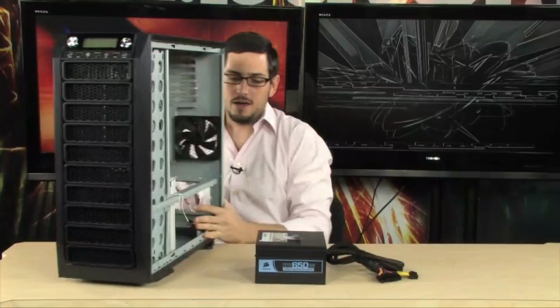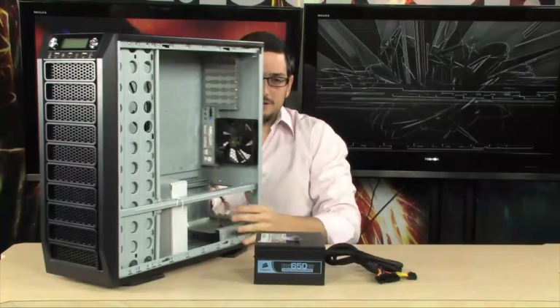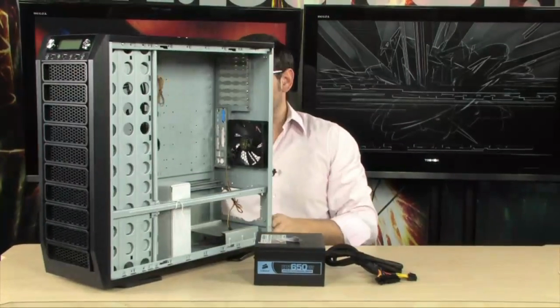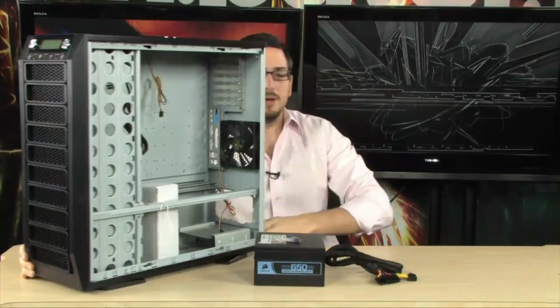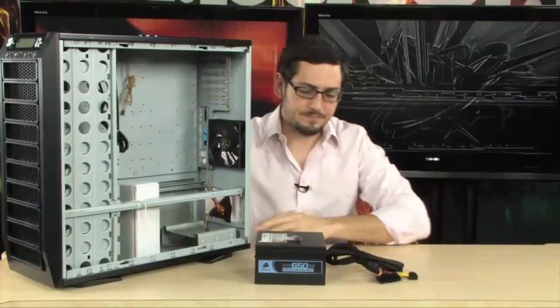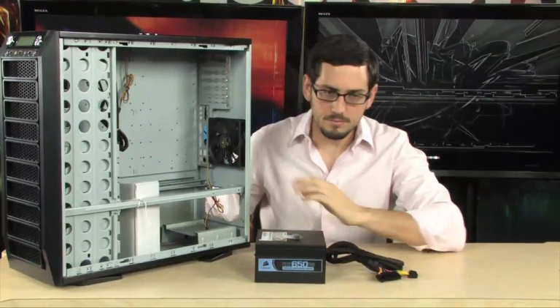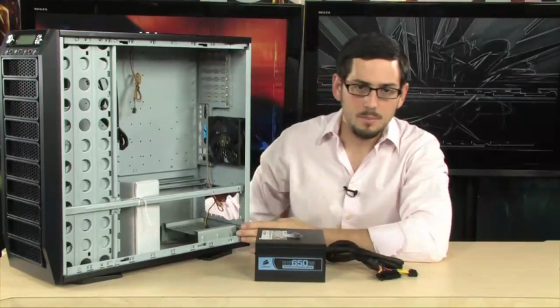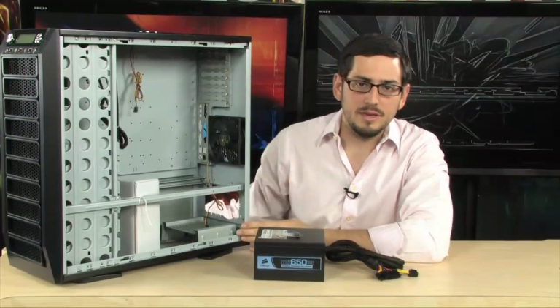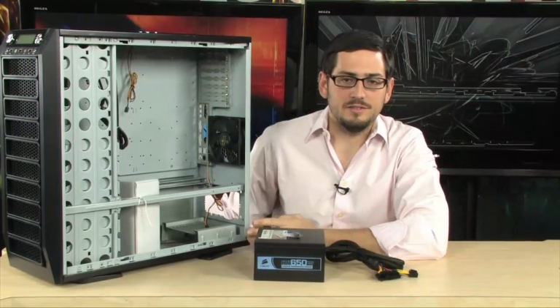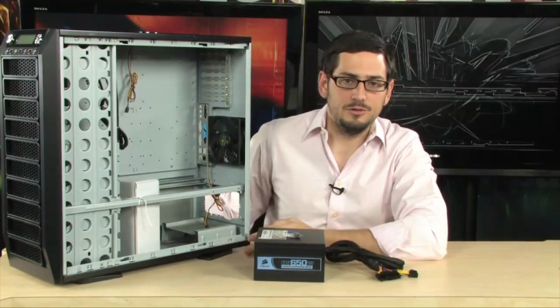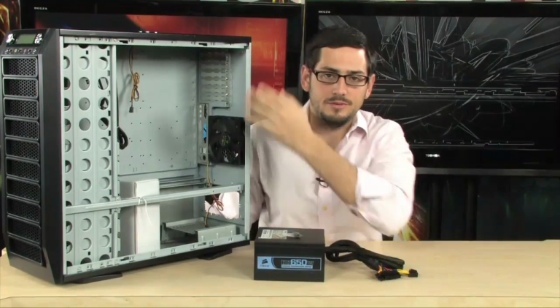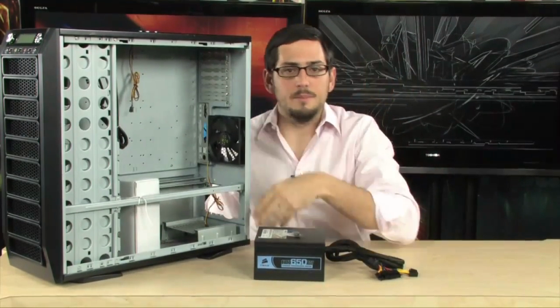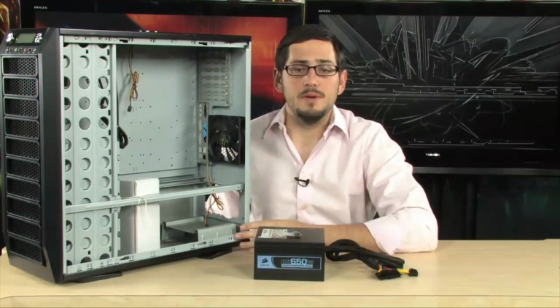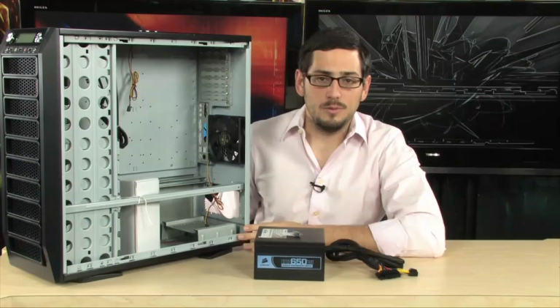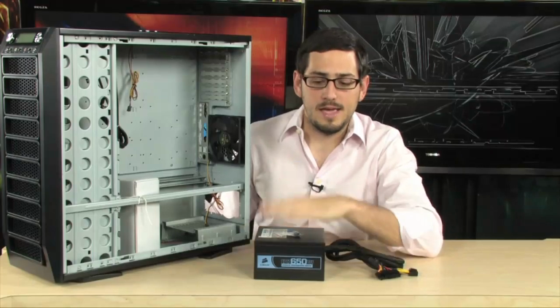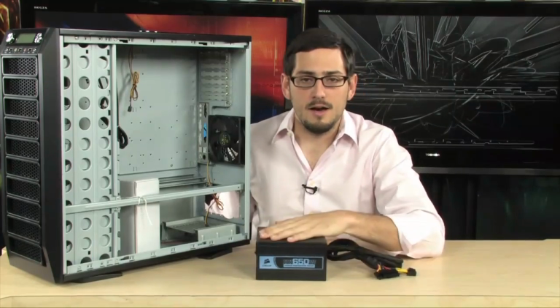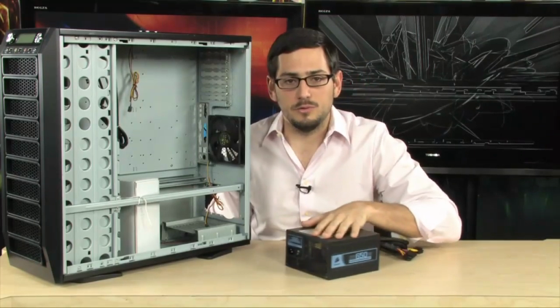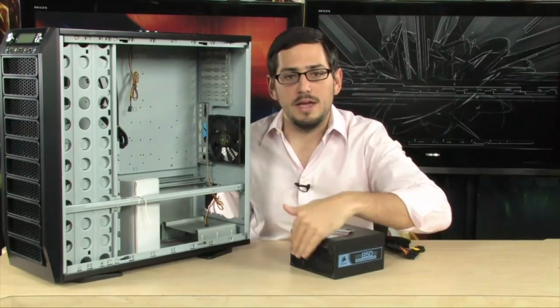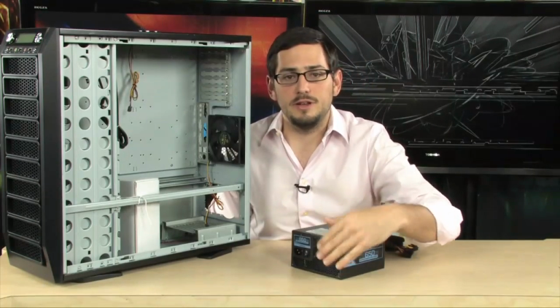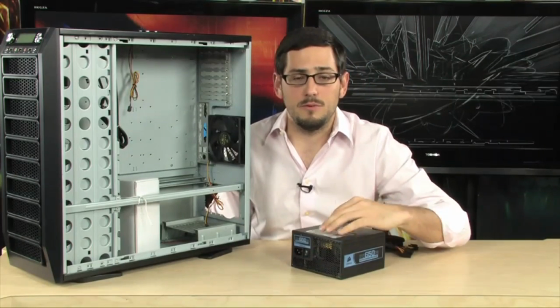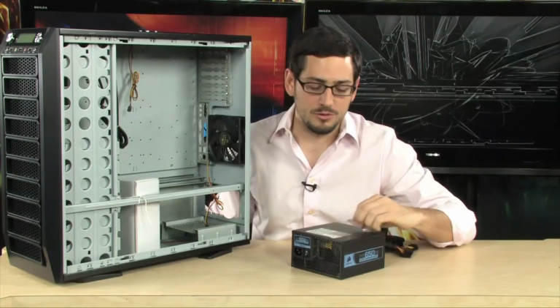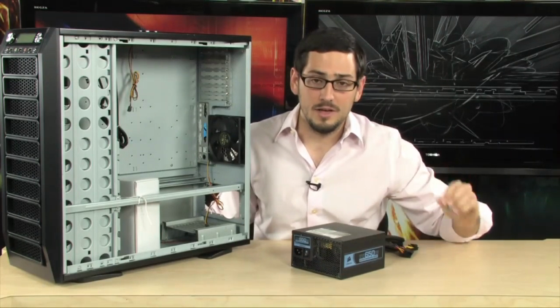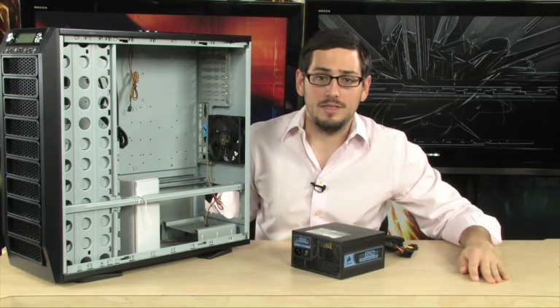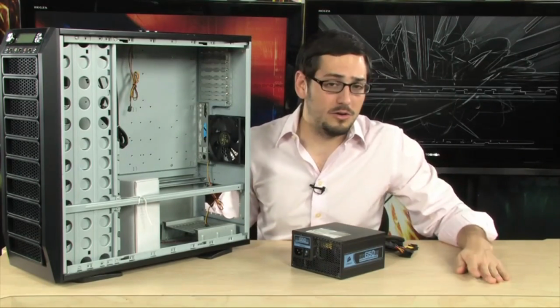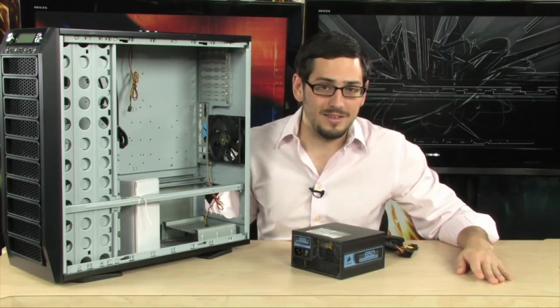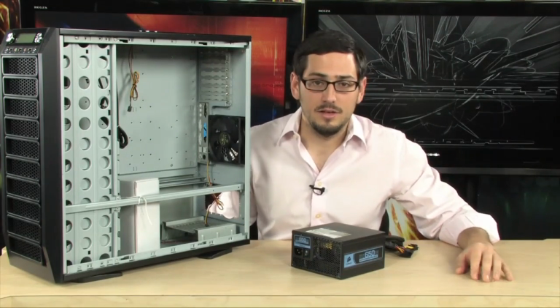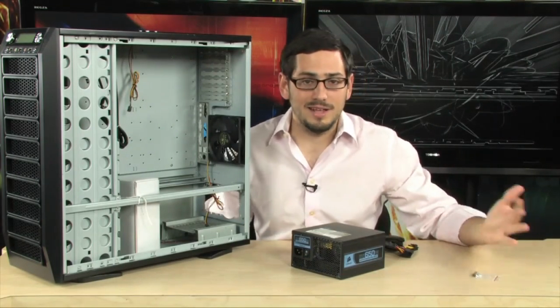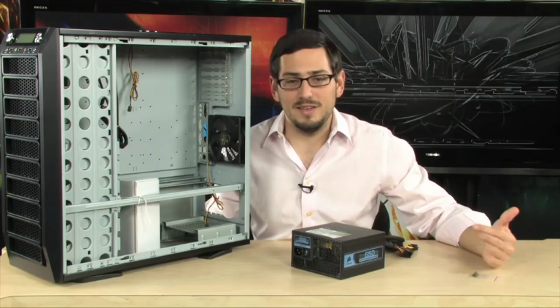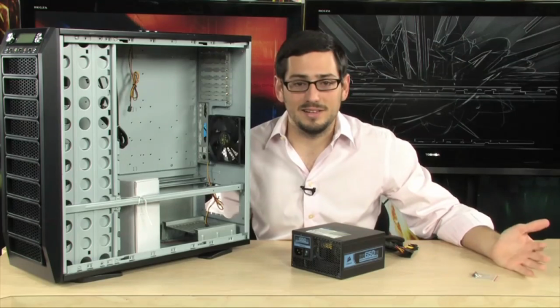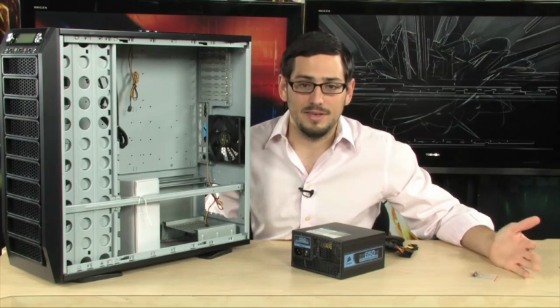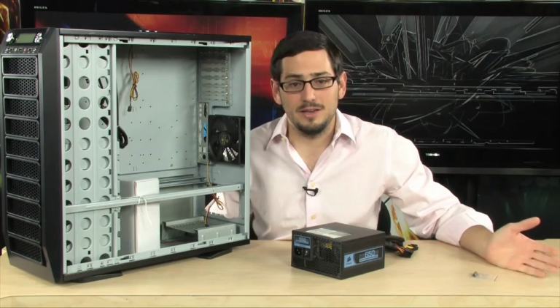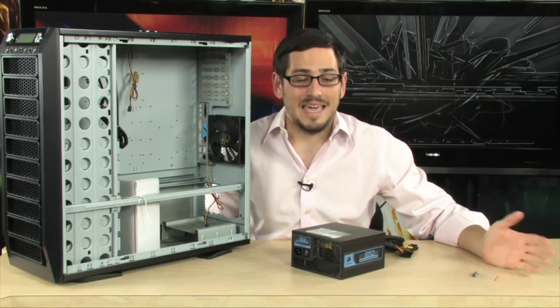All right, now here we go. Bottom of the case — like I said, there's two types, top and bottom. Either way, it's hanging off of this one edge right here by four screws. The hardest part is connecting everything and disconnecting everything. Everything else is cake.